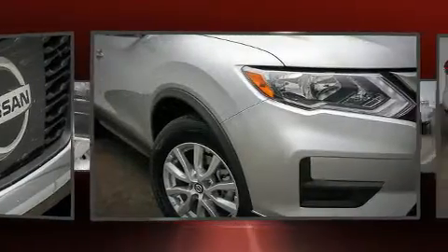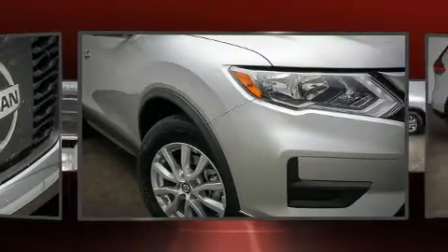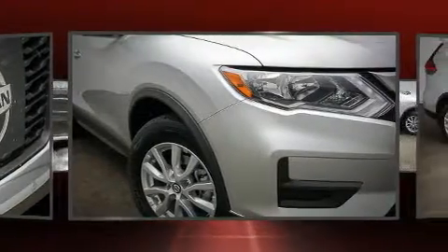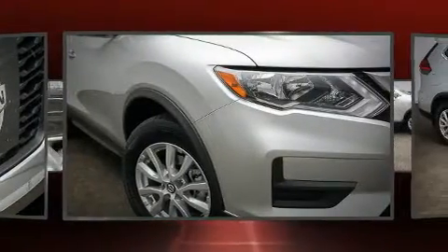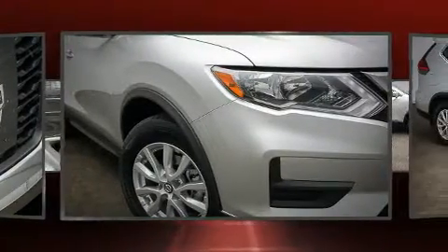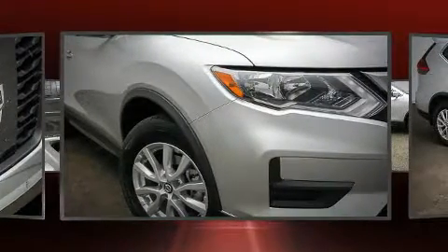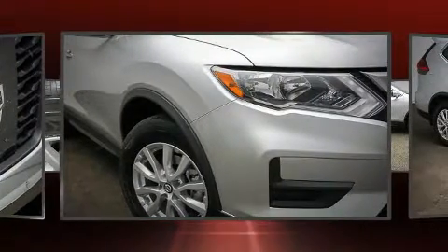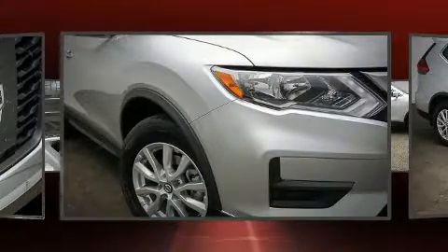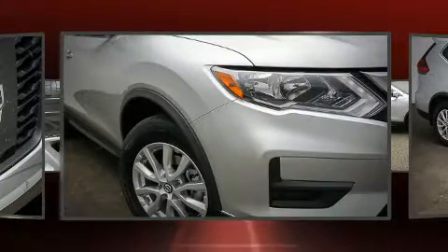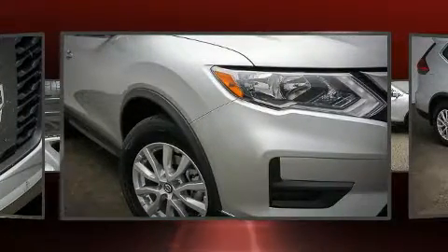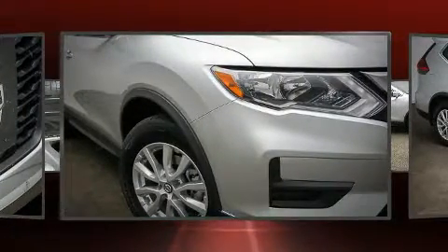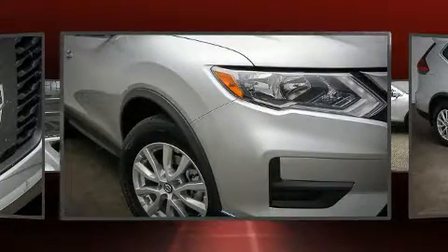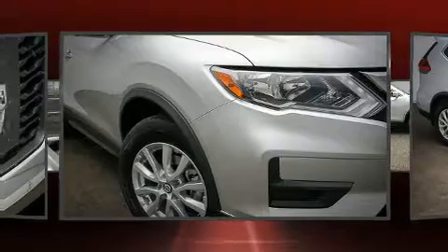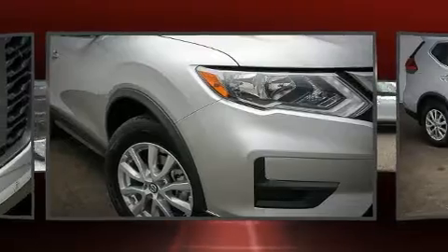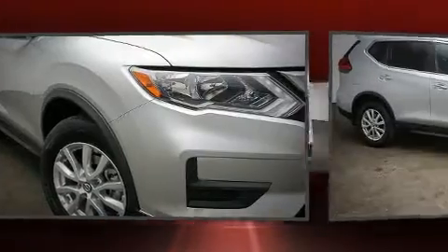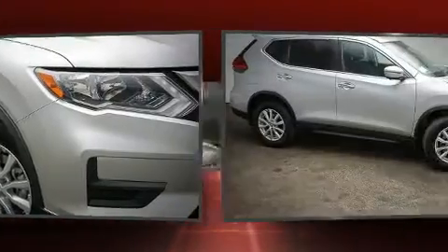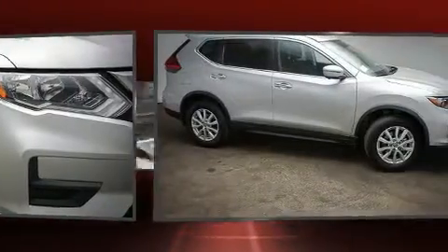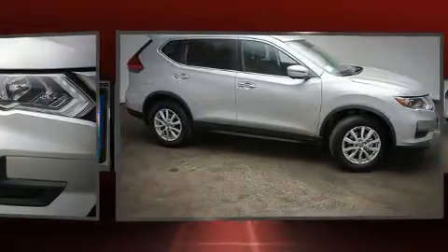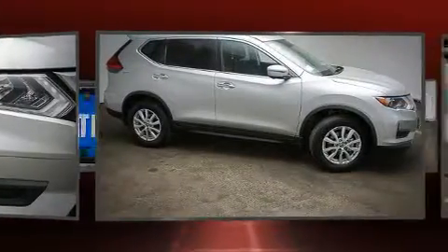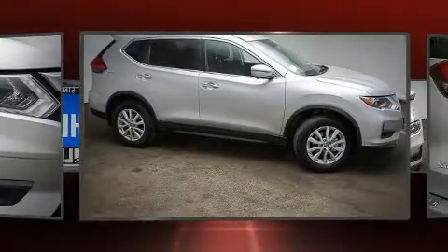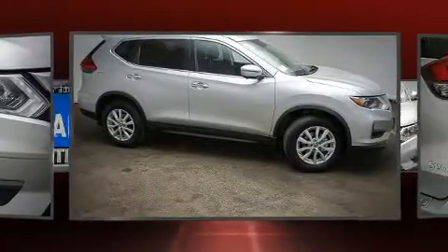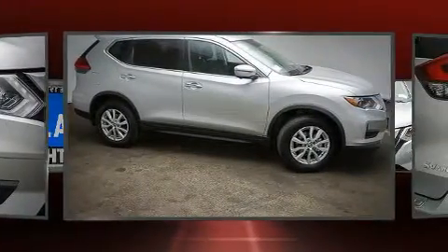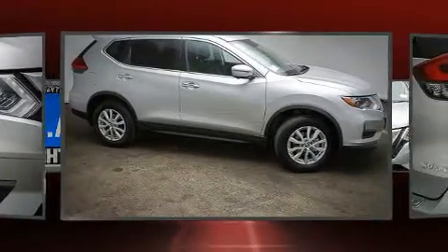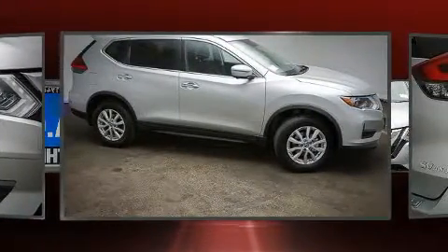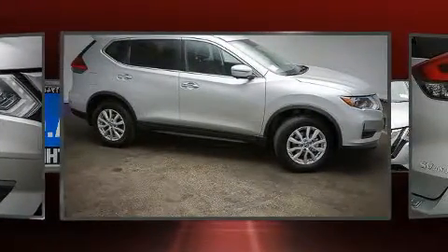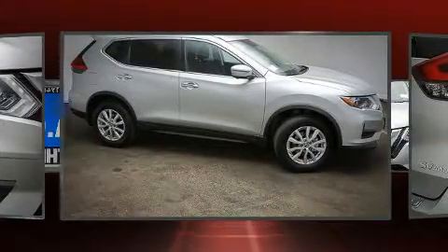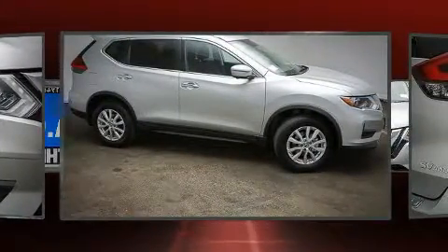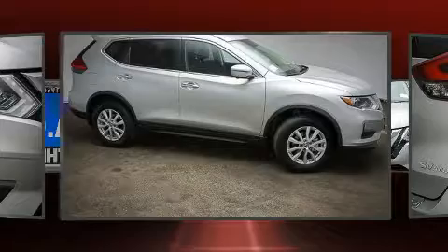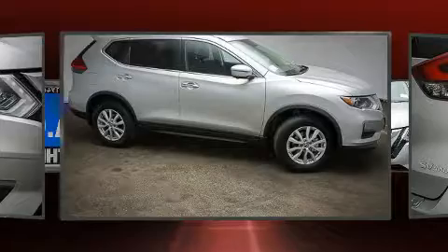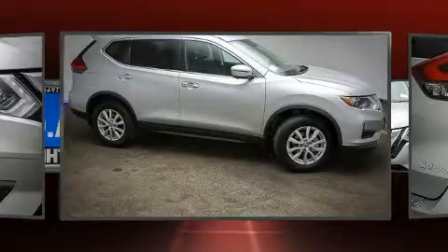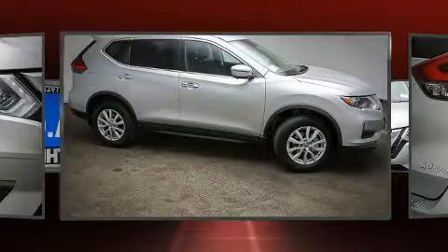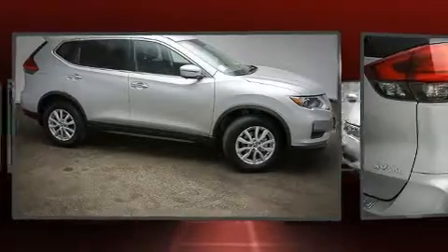Nissan prioritized fit and finish, as evidenced by one-touch window functionality, an outside temperature display, heated door mirrors, blind-spot sensor, and much more.